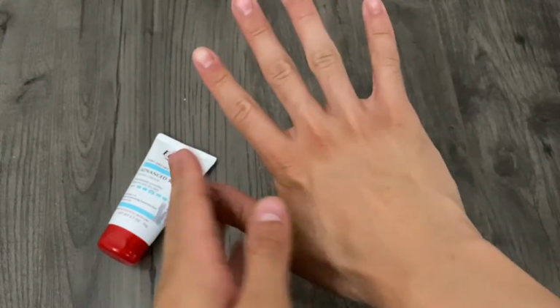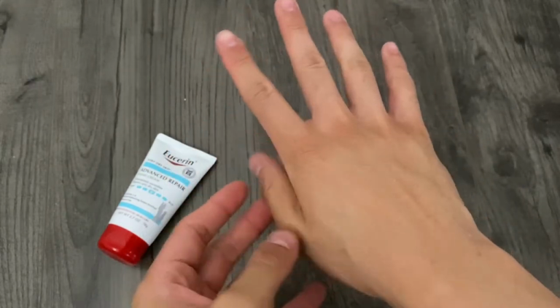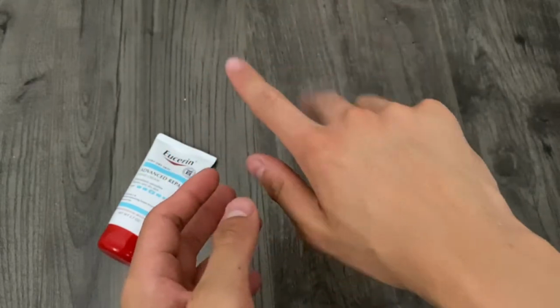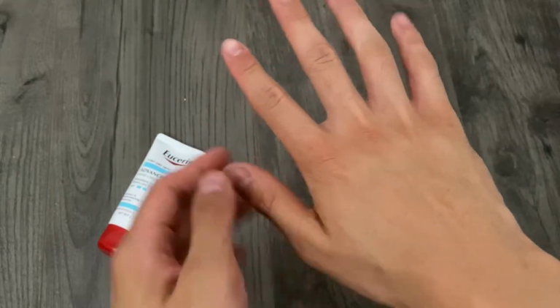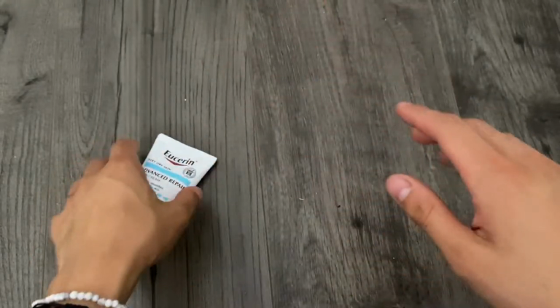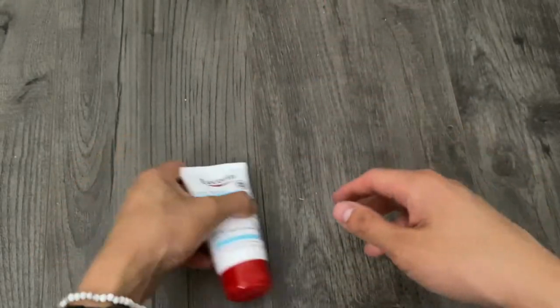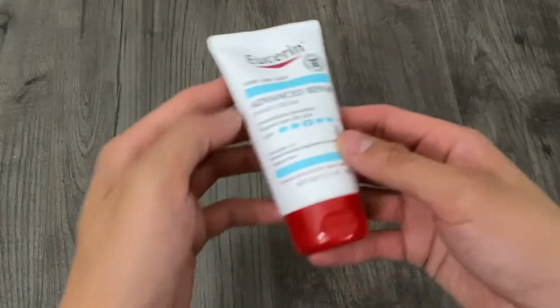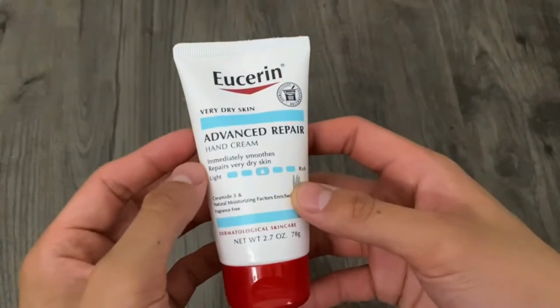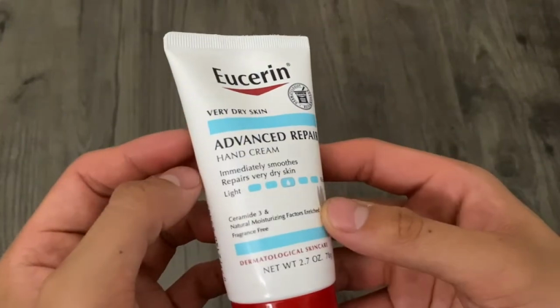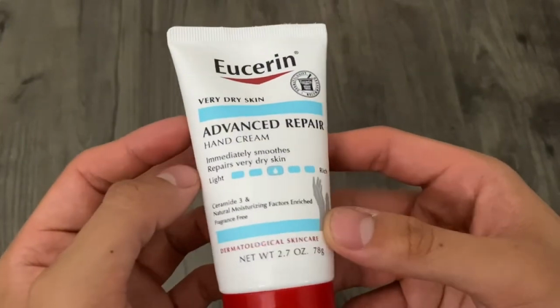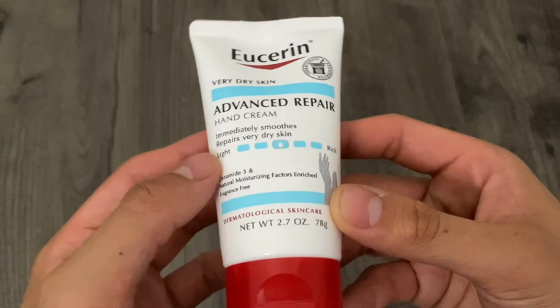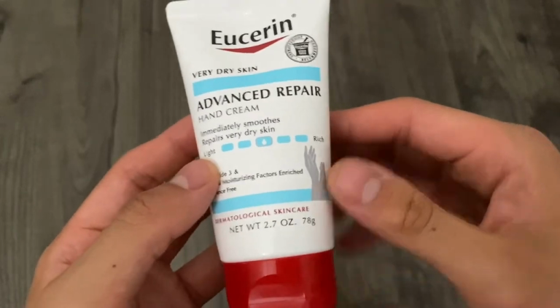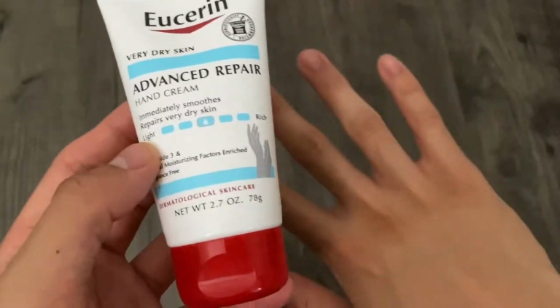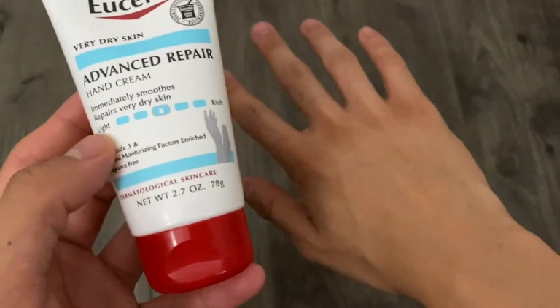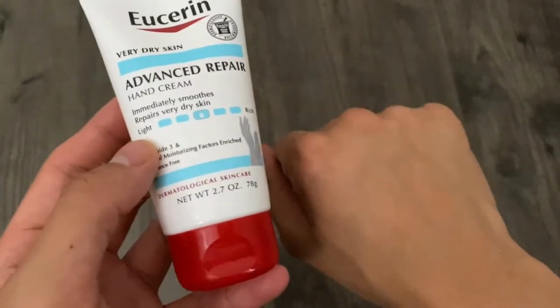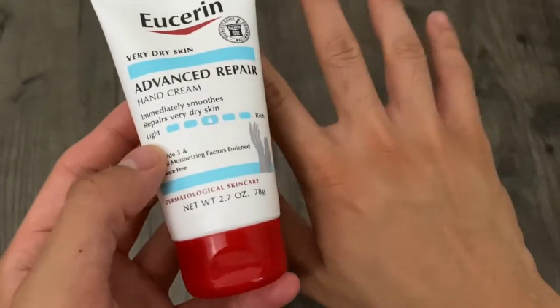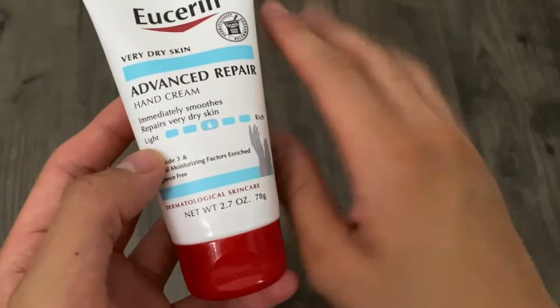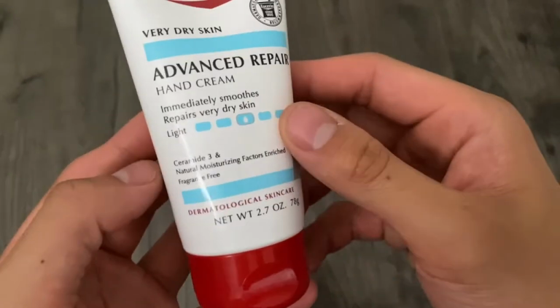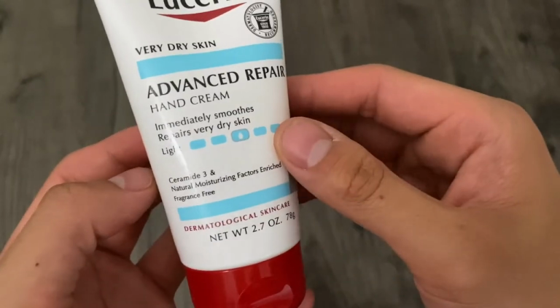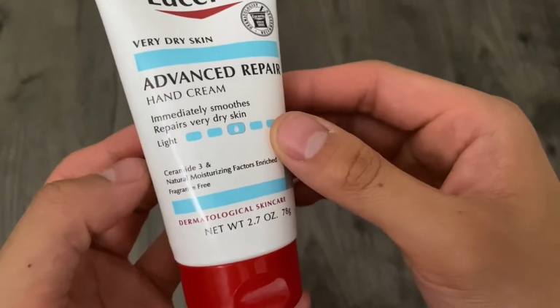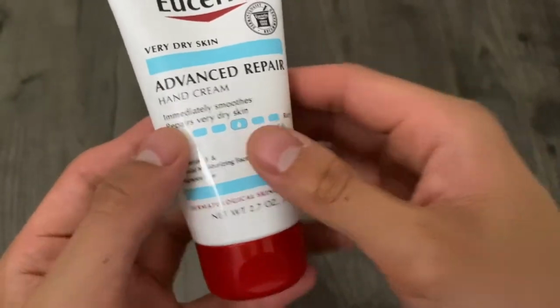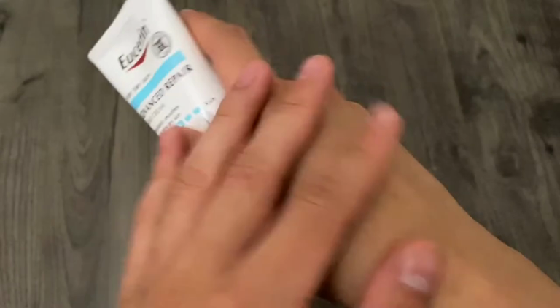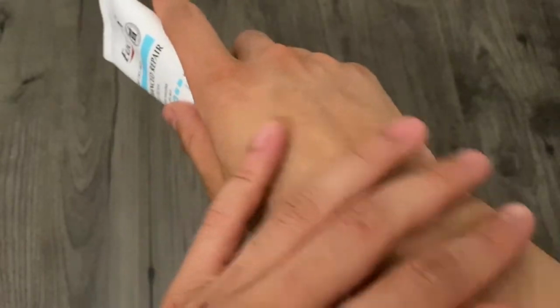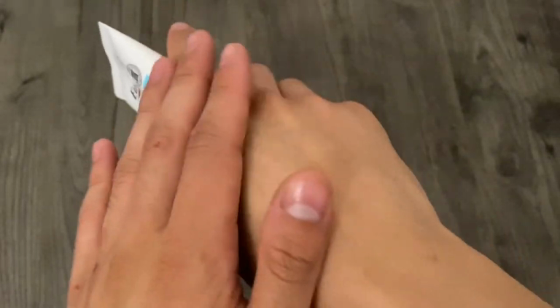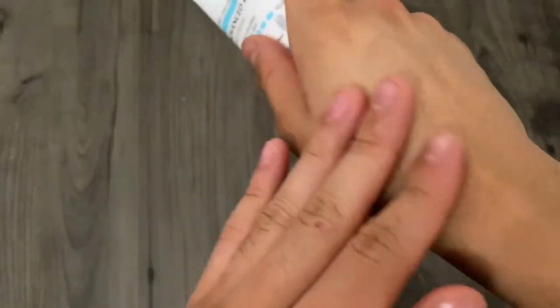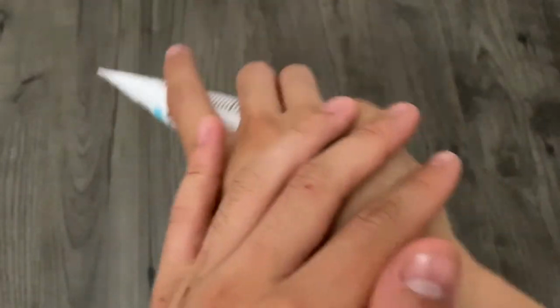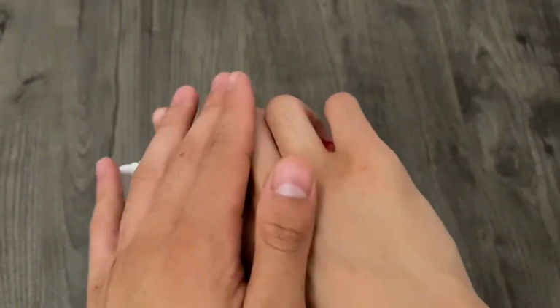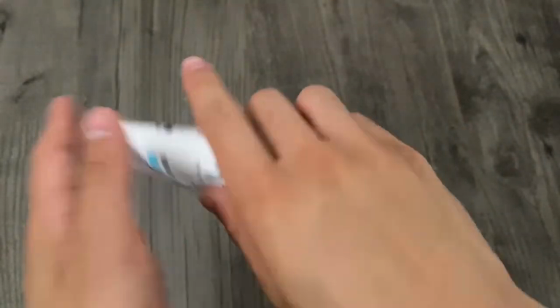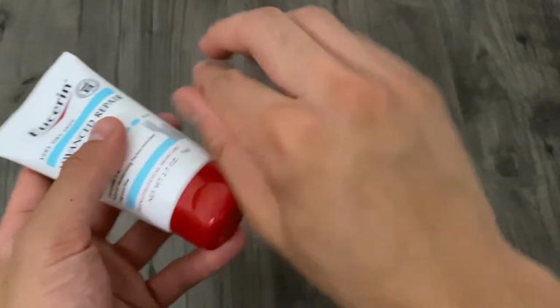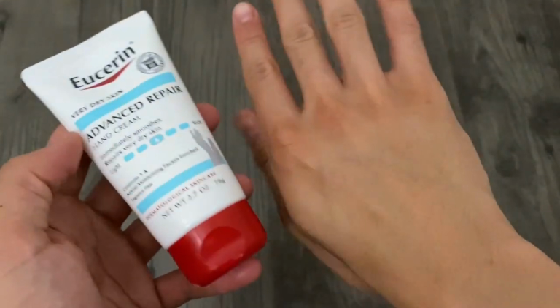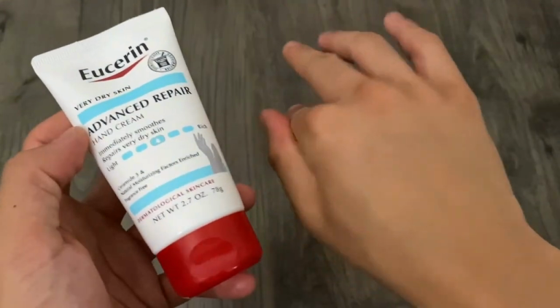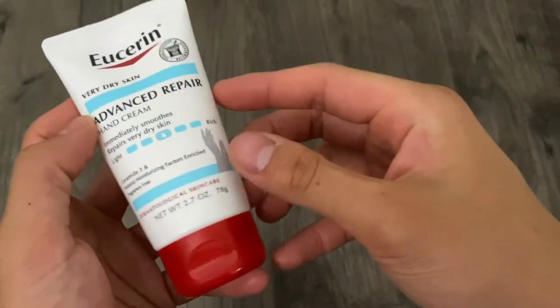So once again, this is the Eustern Advanced Repair Hand Cream, and if you have very dry skin, this is perfect for you. This is a great buy. It works very well. Super easy process to put it on. No issues at all. That just about does it — thank you guys so much for watching.